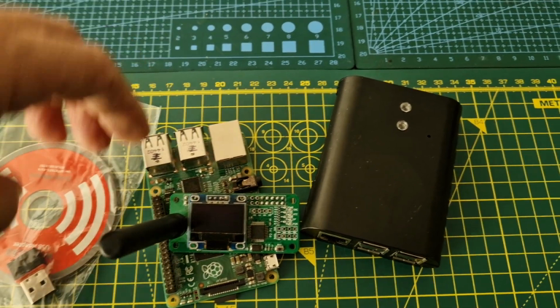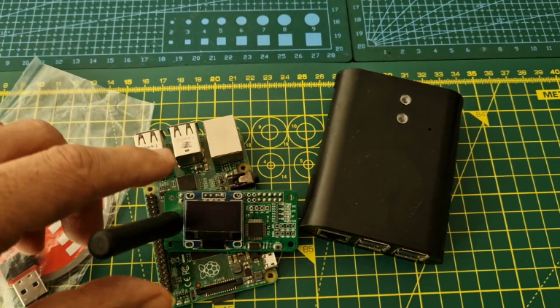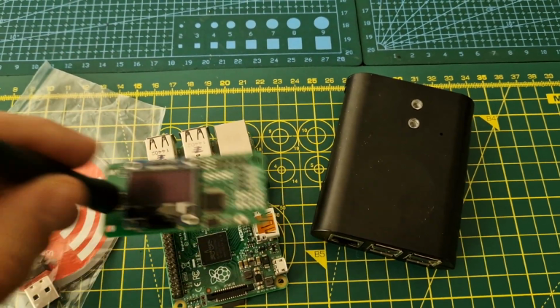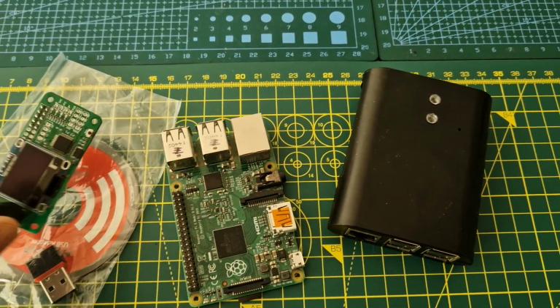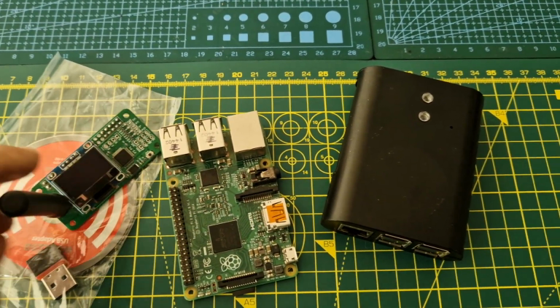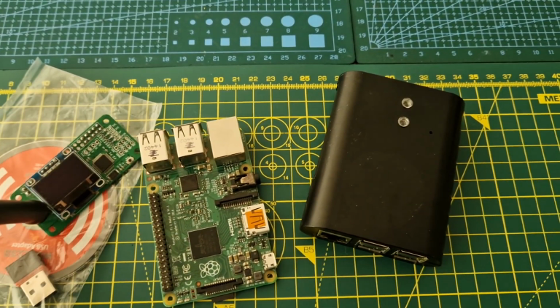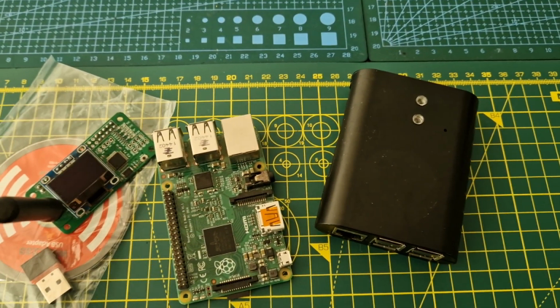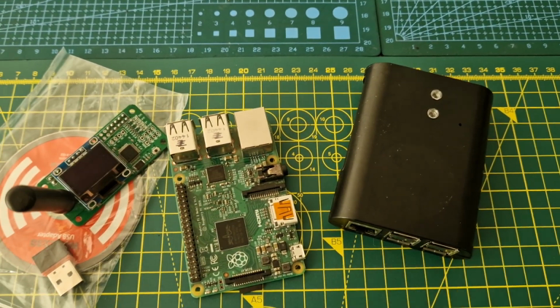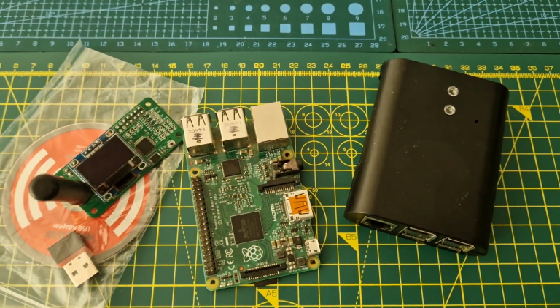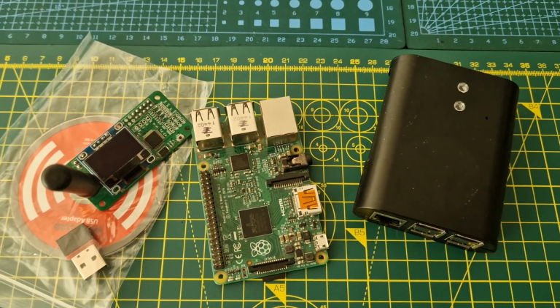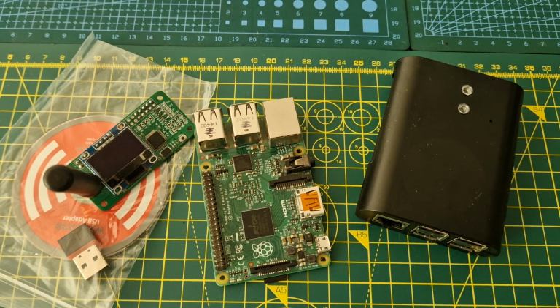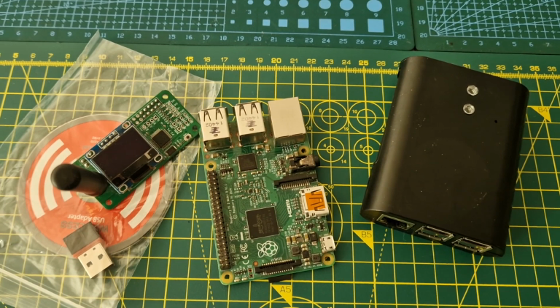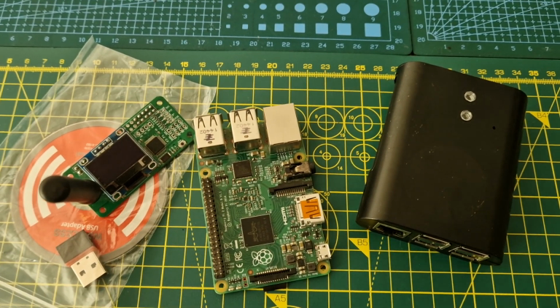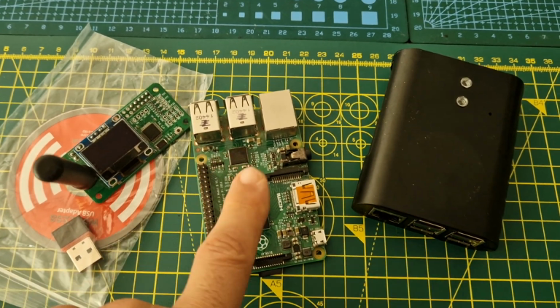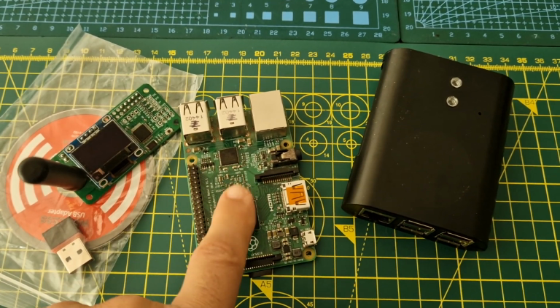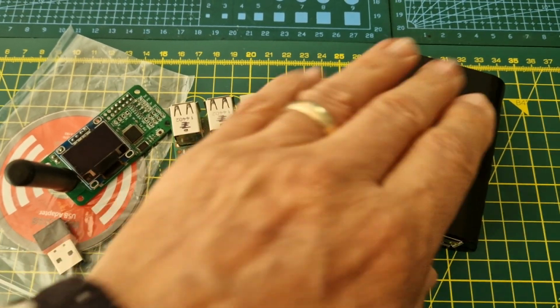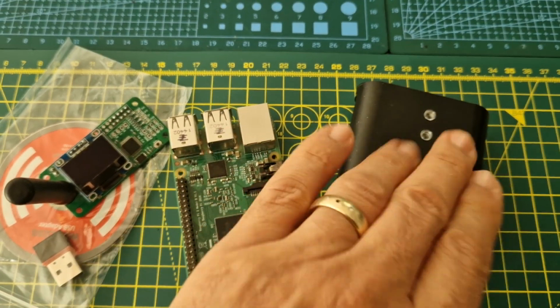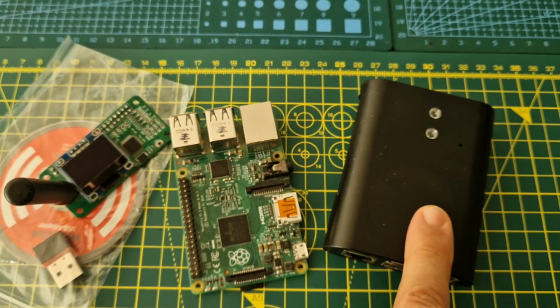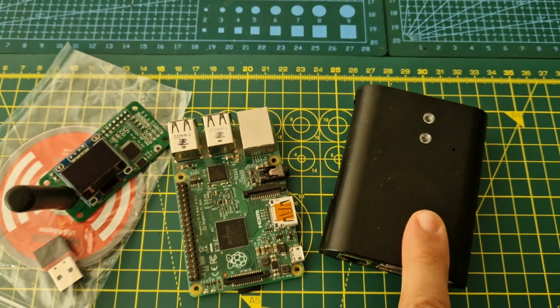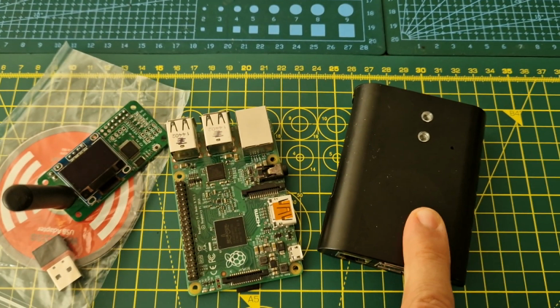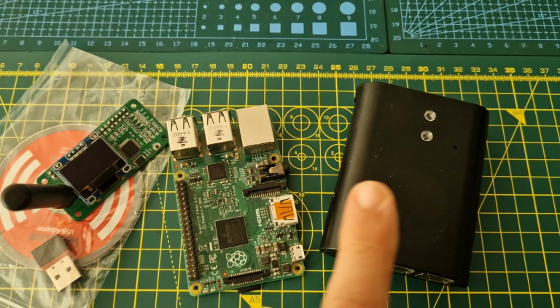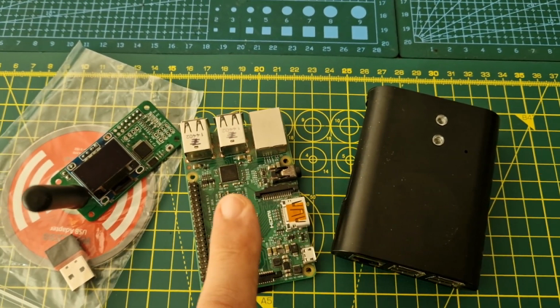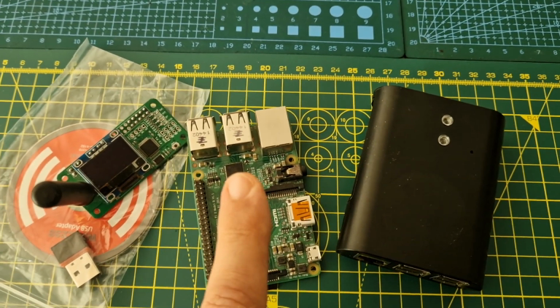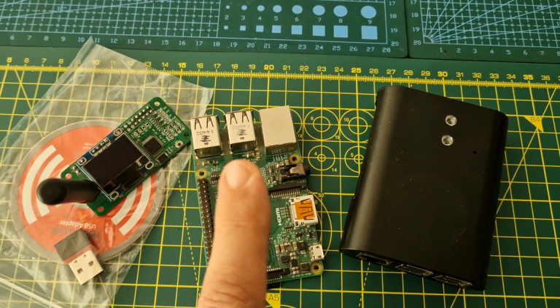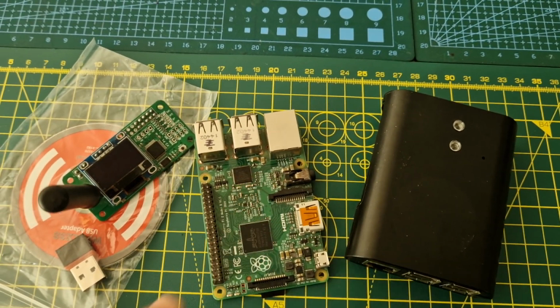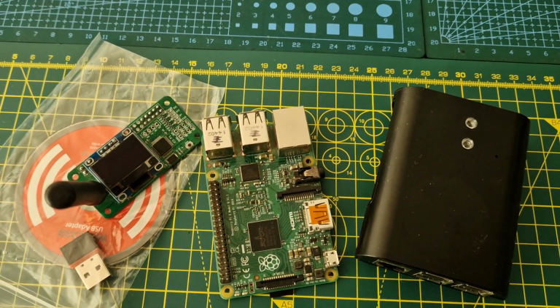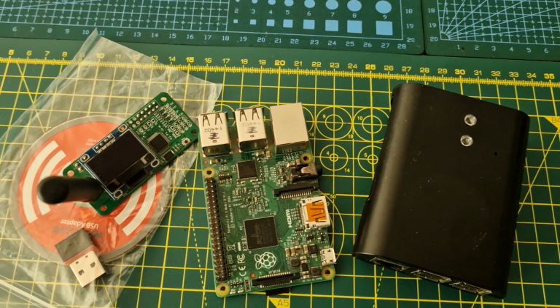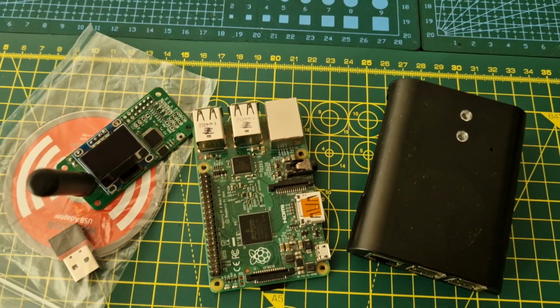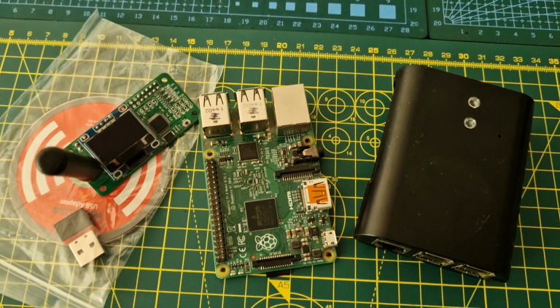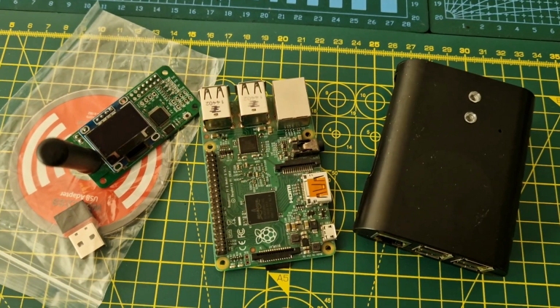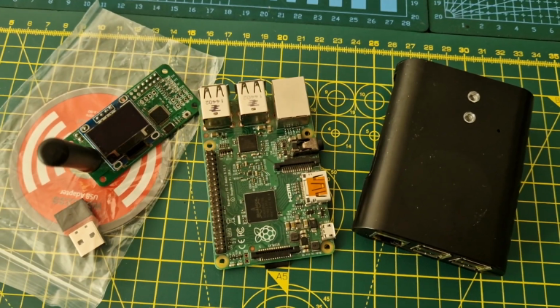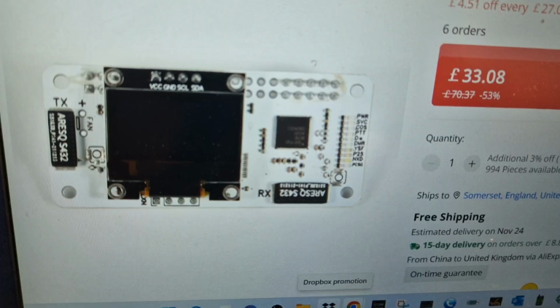I'm going to have a tinker. We've got some different MMDVM hats coming as well that we're going to try out with the Pi 3B and the Raspberry Pi 2. I'll just show you those hats.